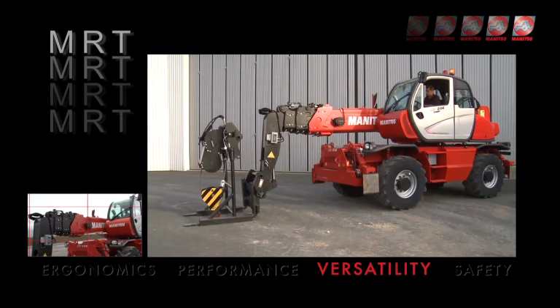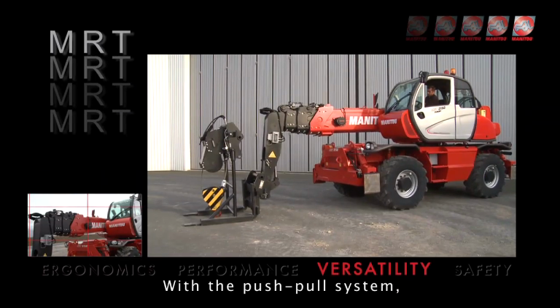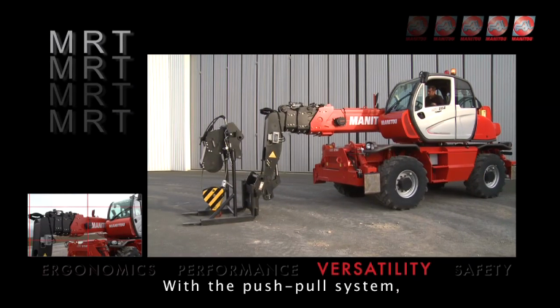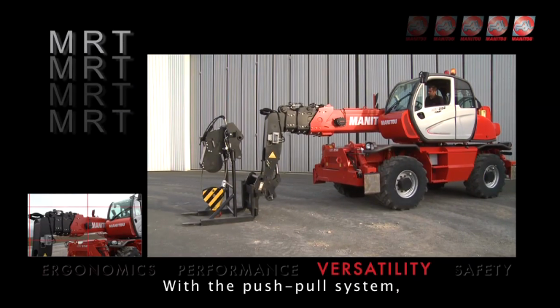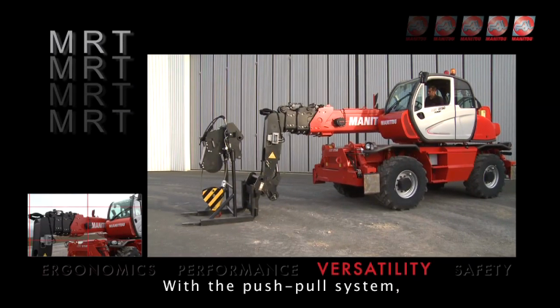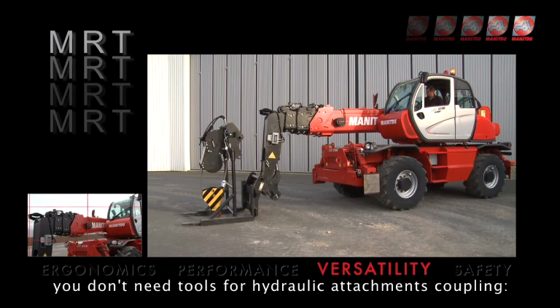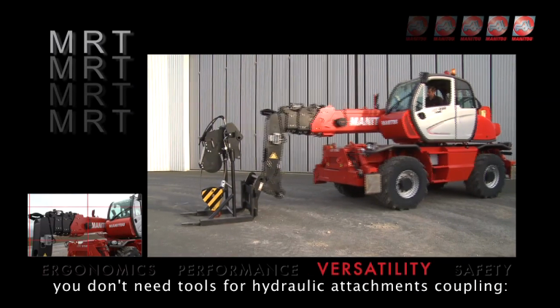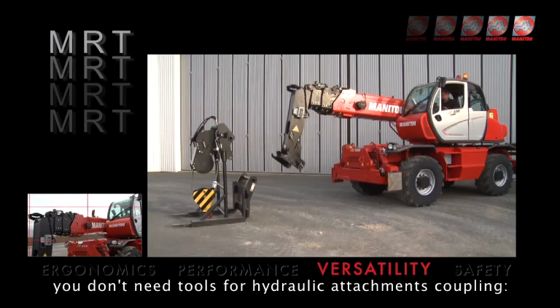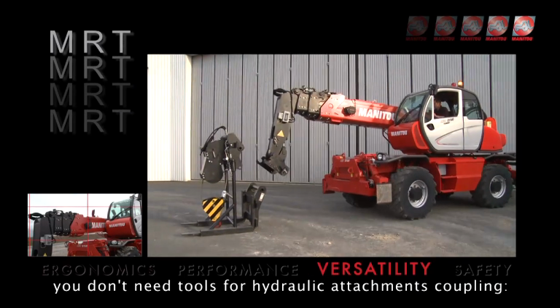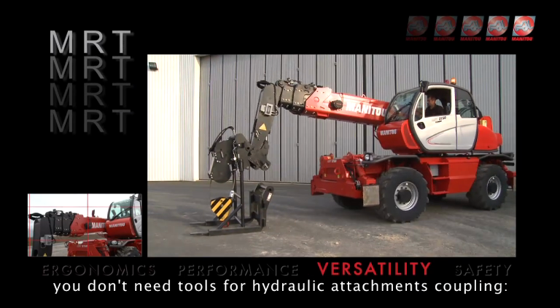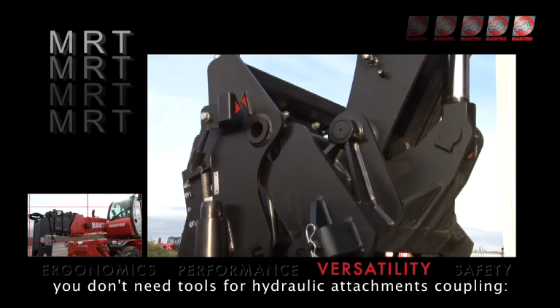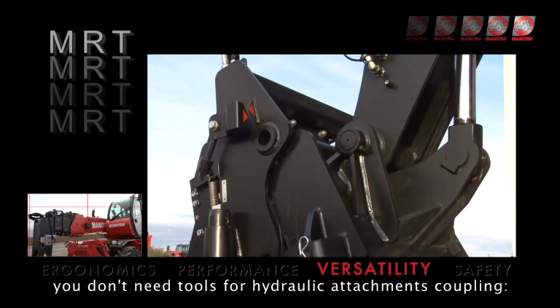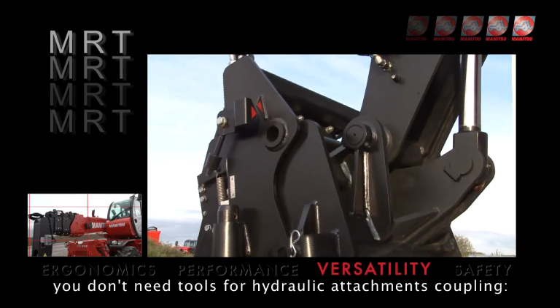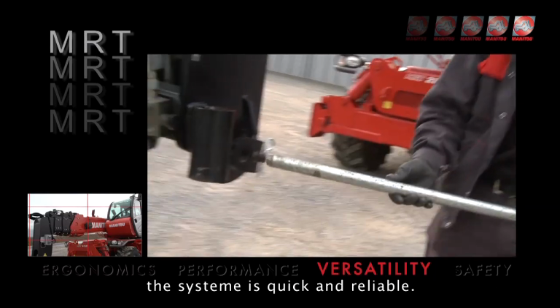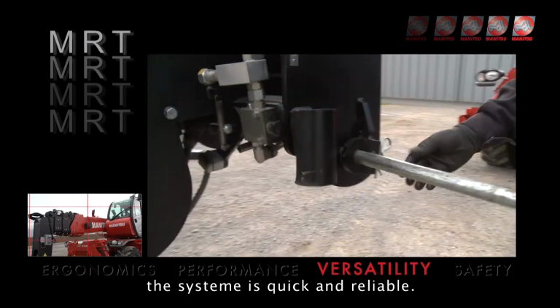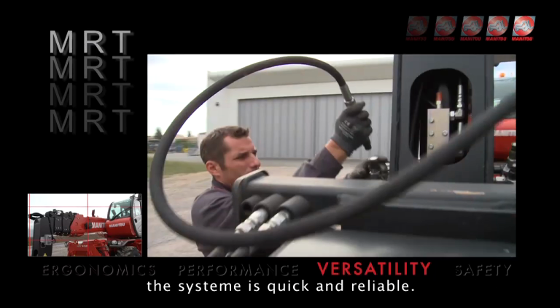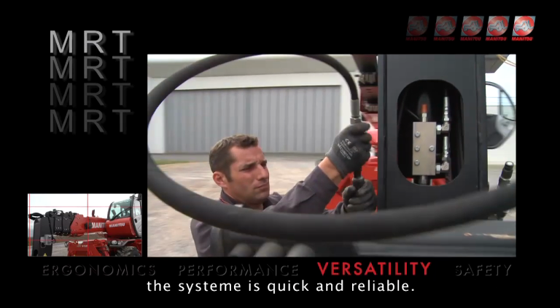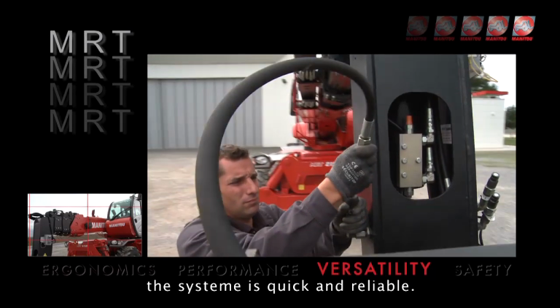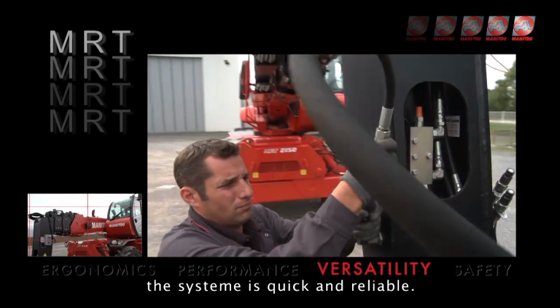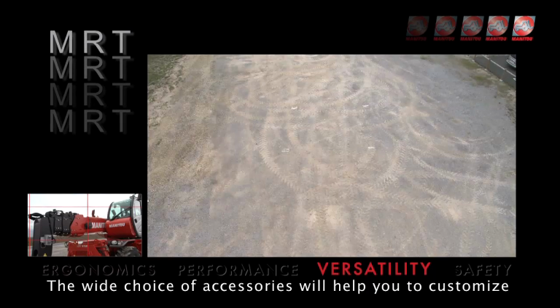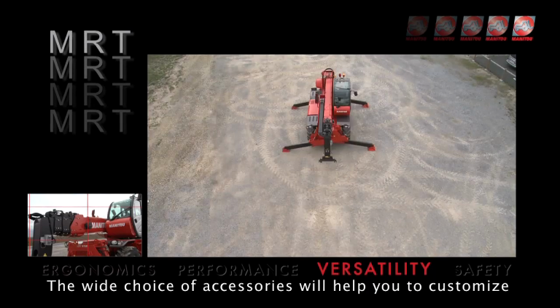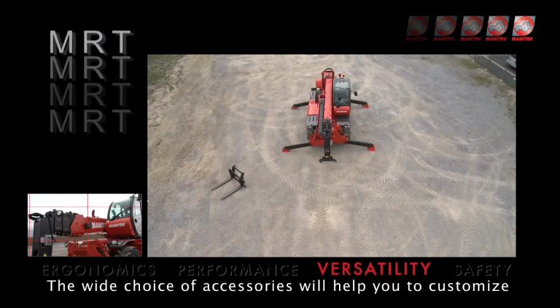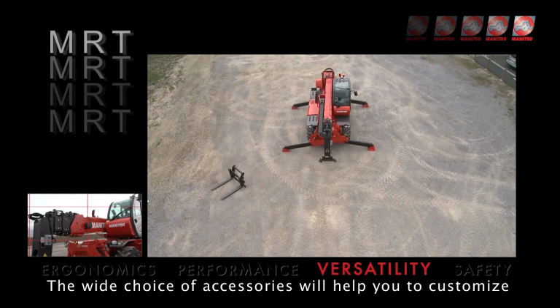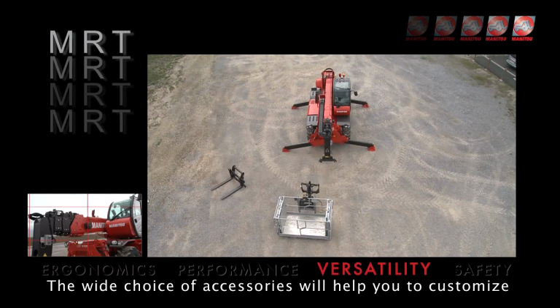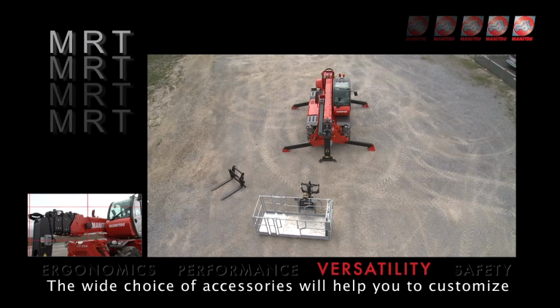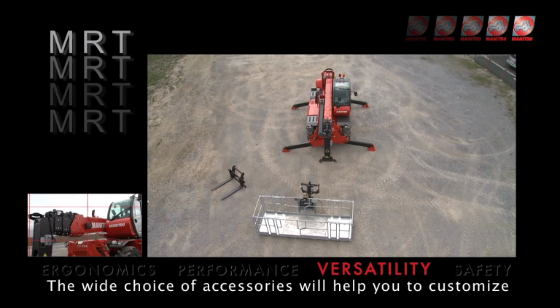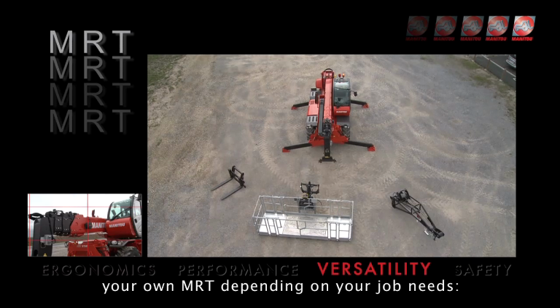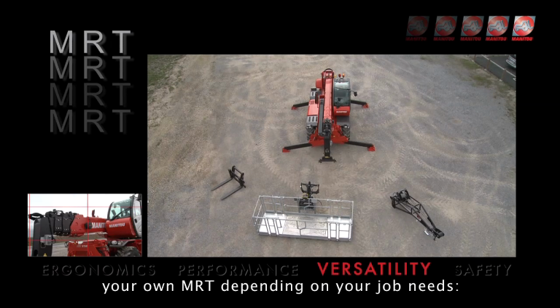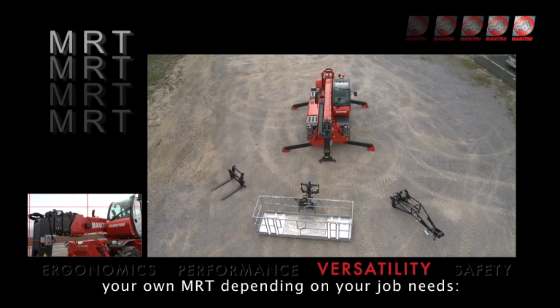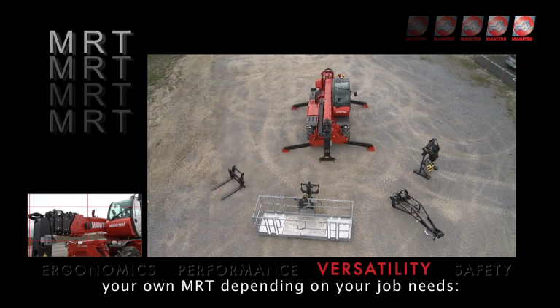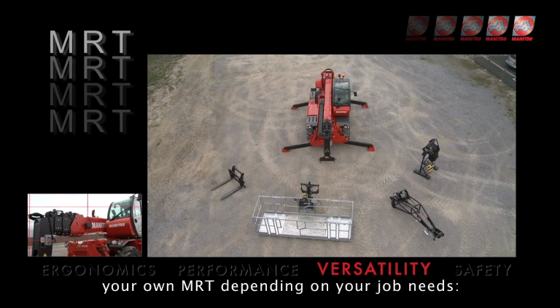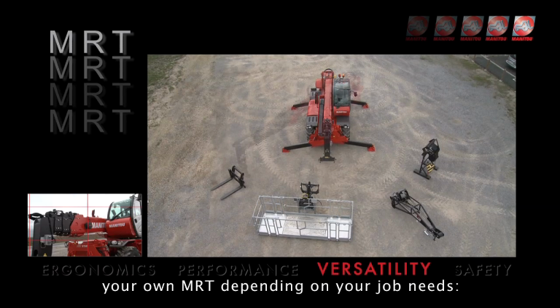With the push-pull system, you don't need tools for hydraulic attachments coupling. The system is quick and reliable. The wide choice of accessories will help you customise your own MRT depending on your job needs.